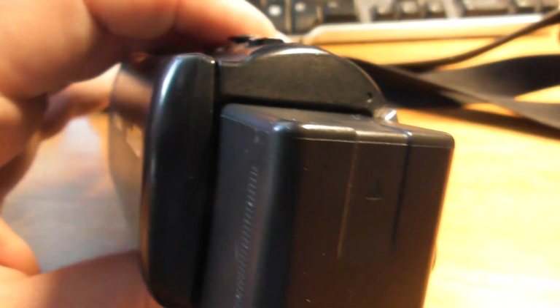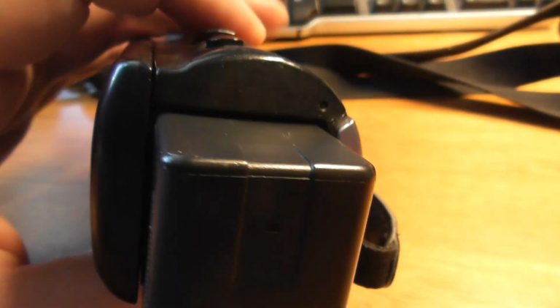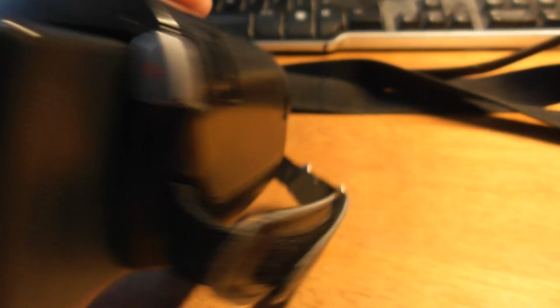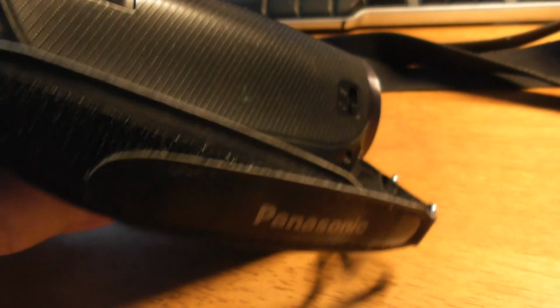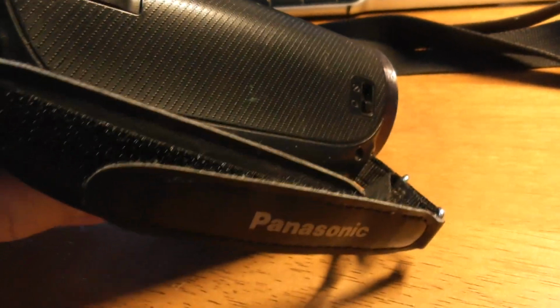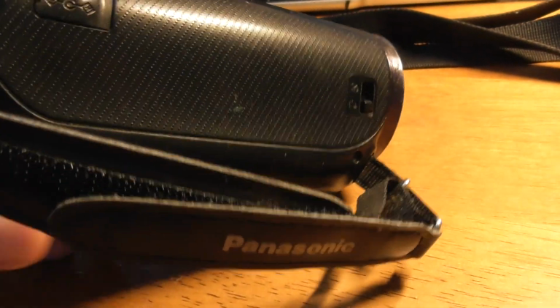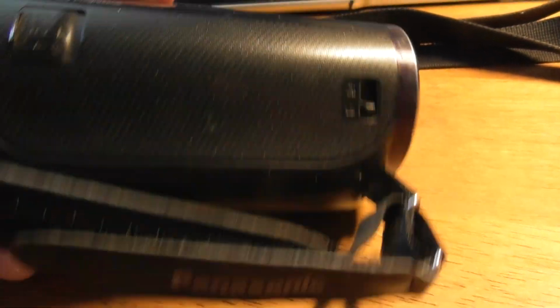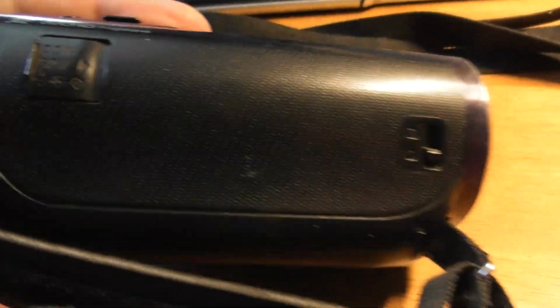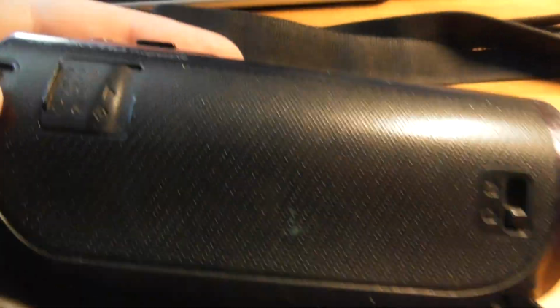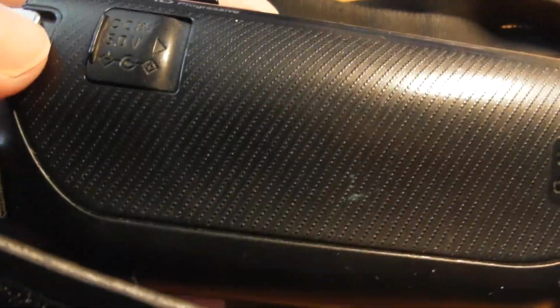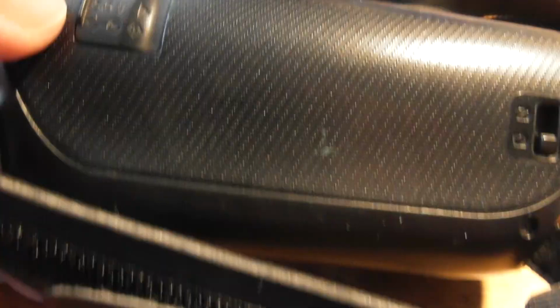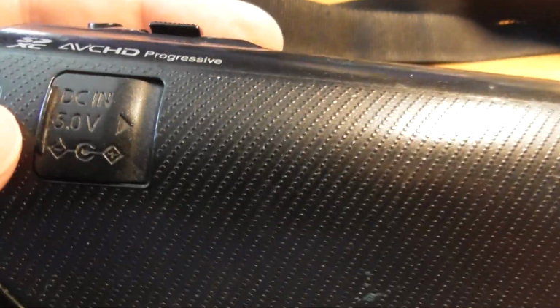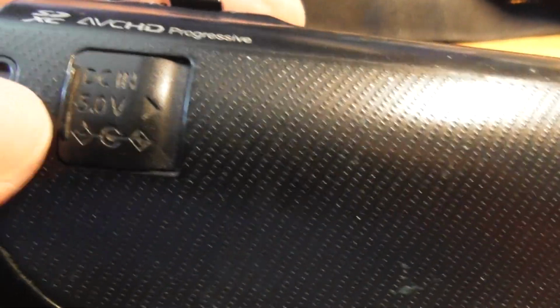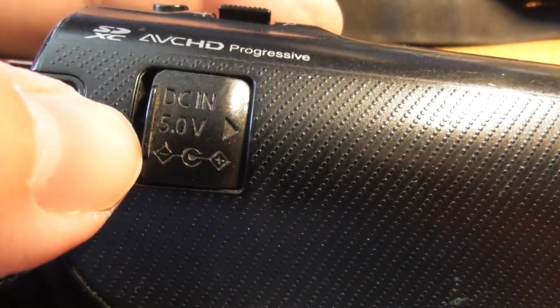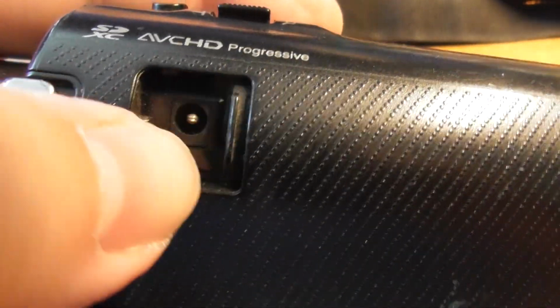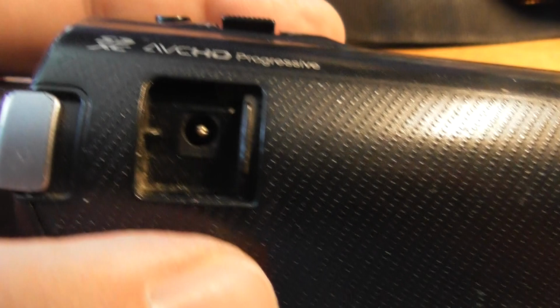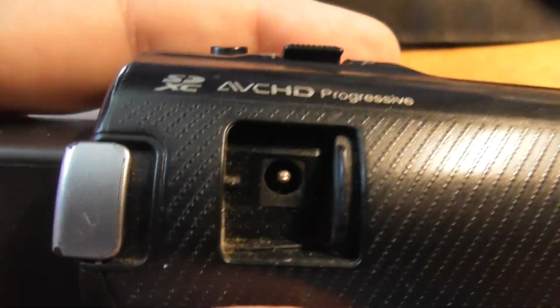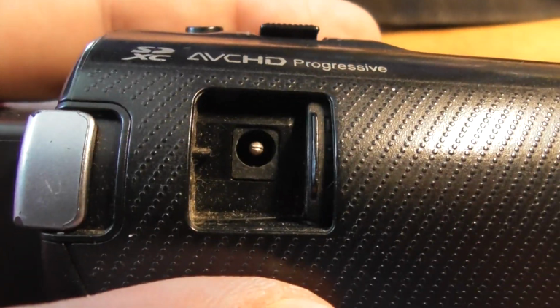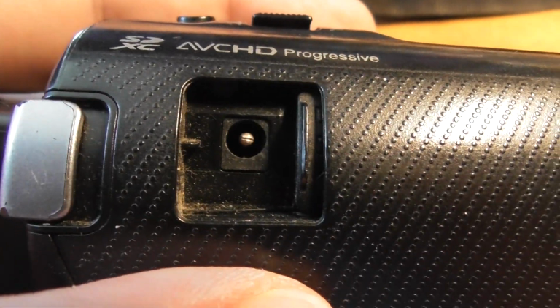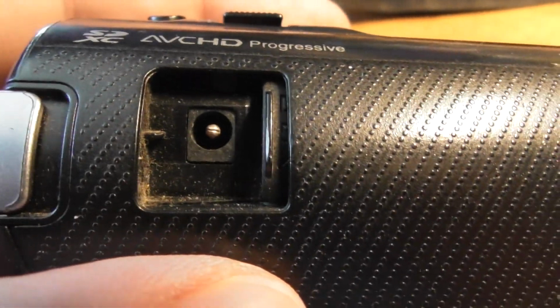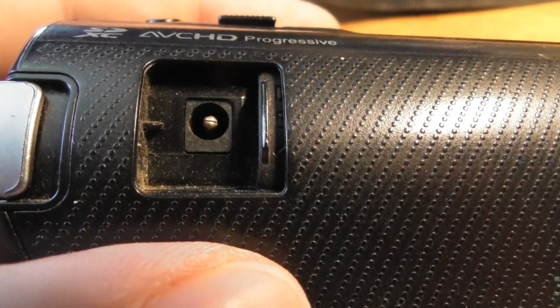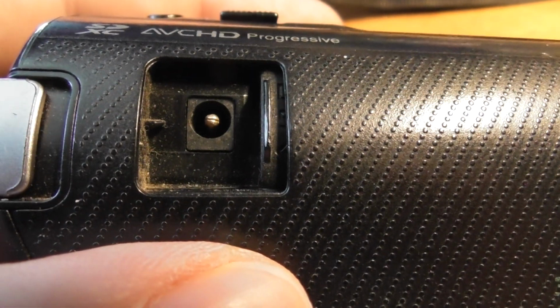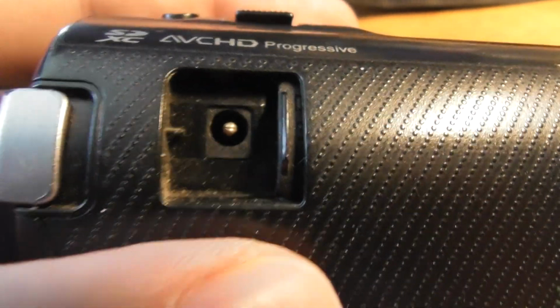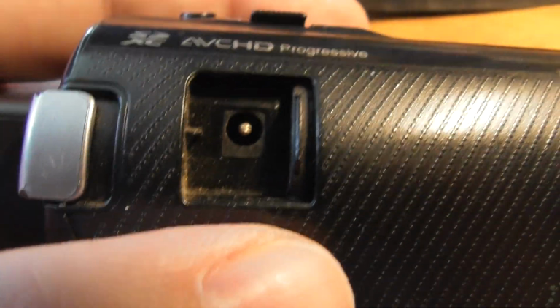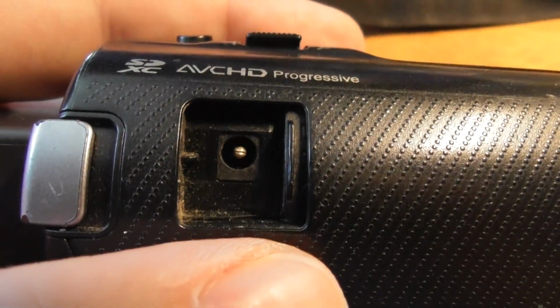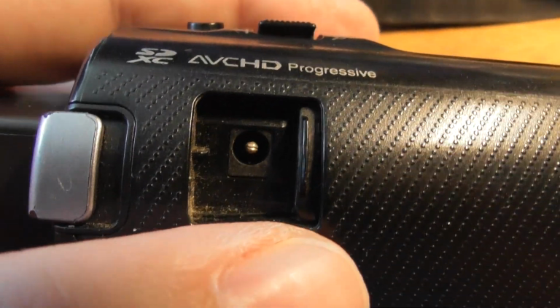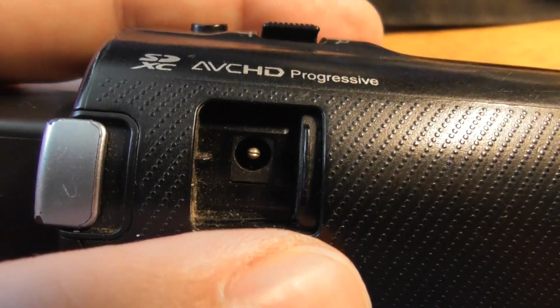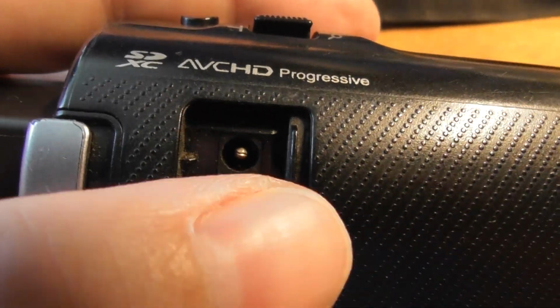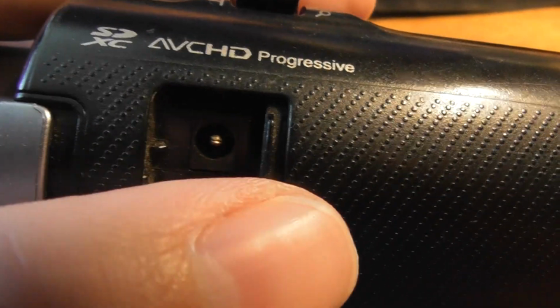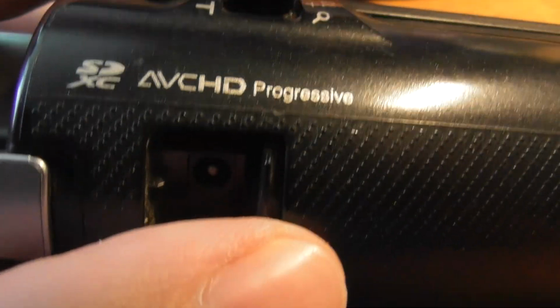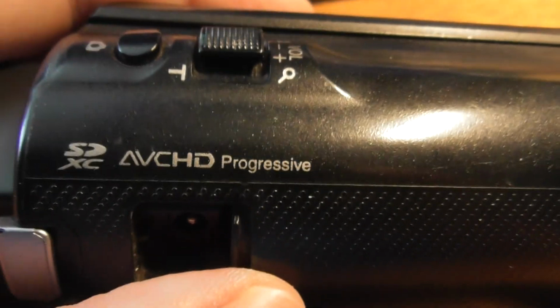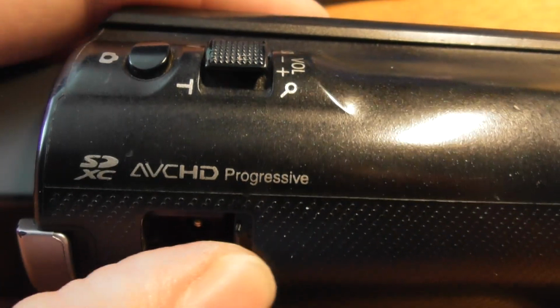When you want to recharge the battery, there is a little flap on the side where you can plug in the charger. Get an adult to do that — don't do that, kids, please.